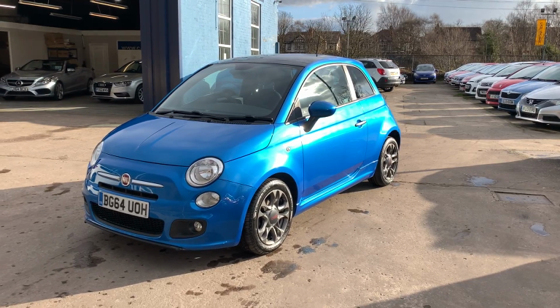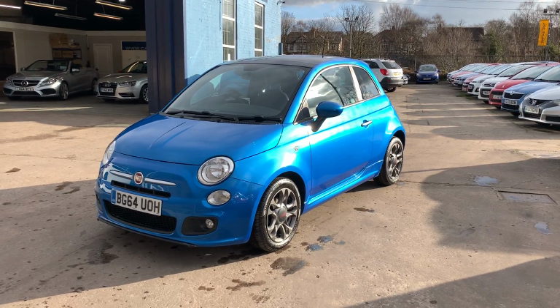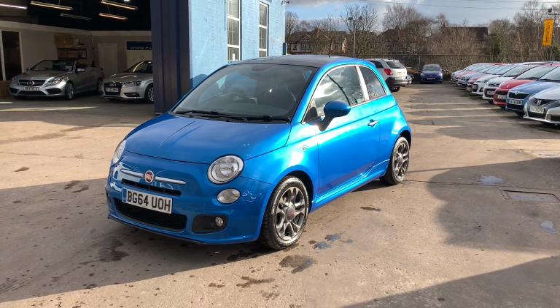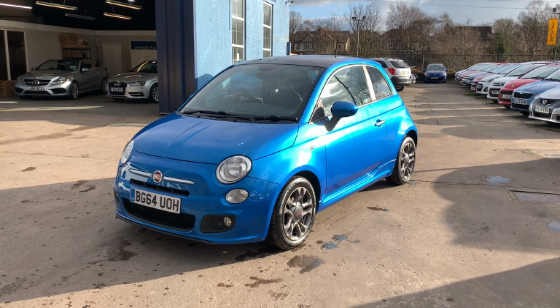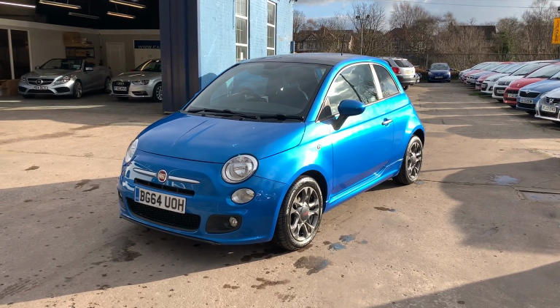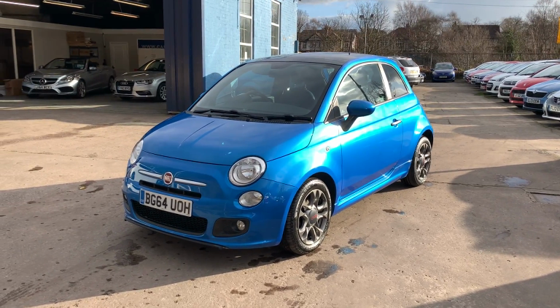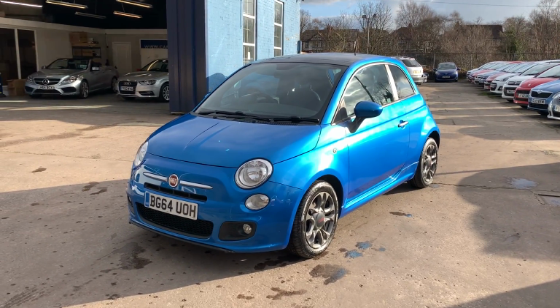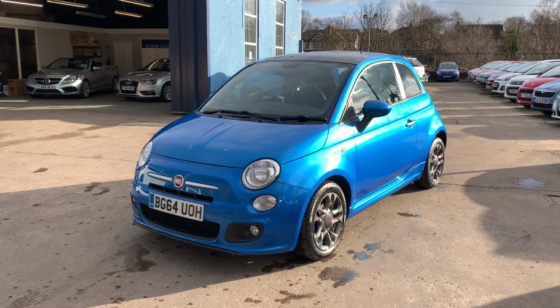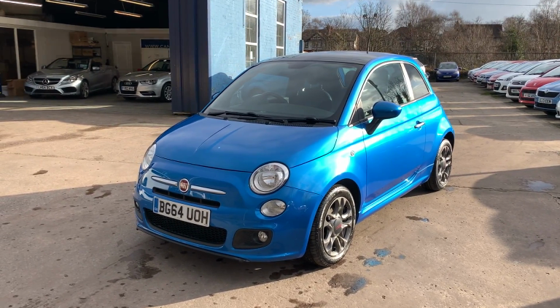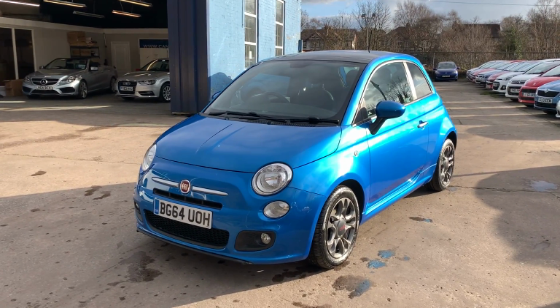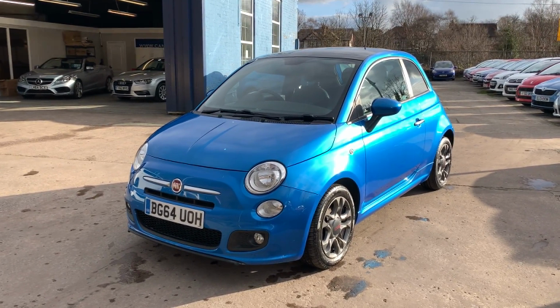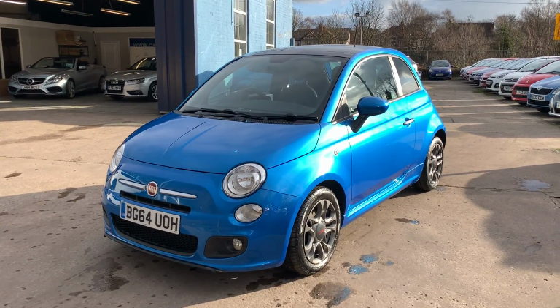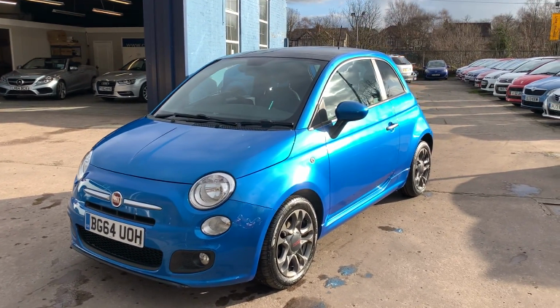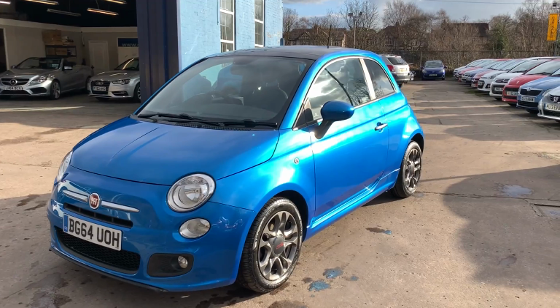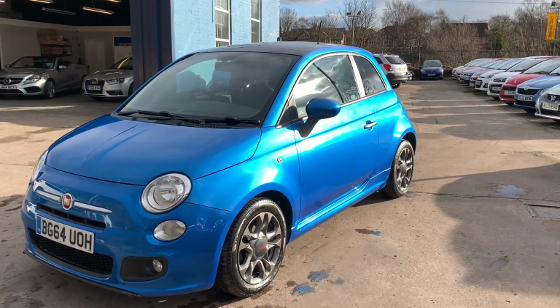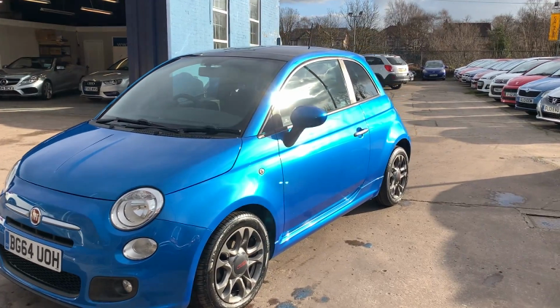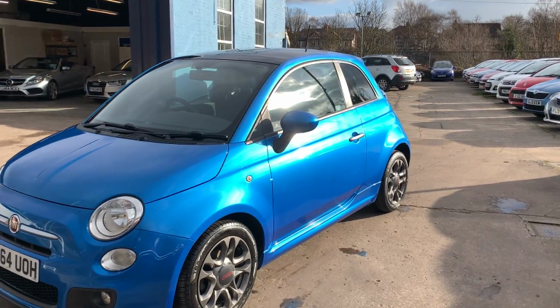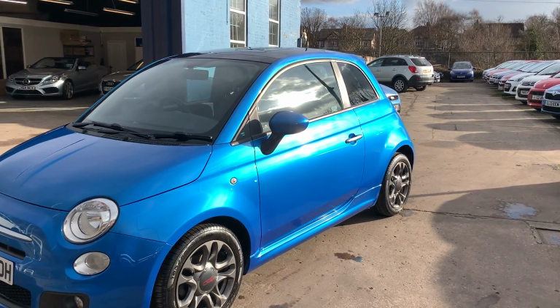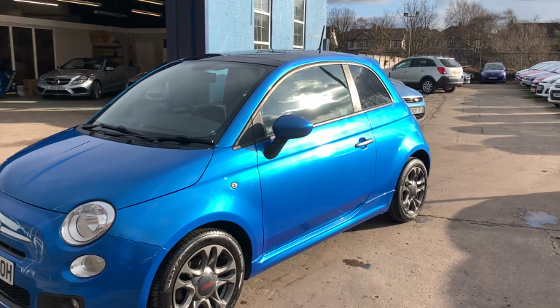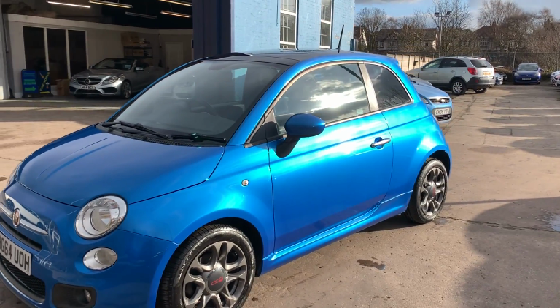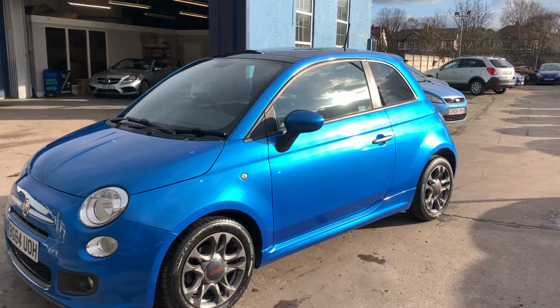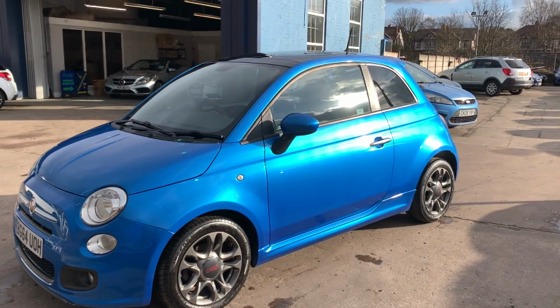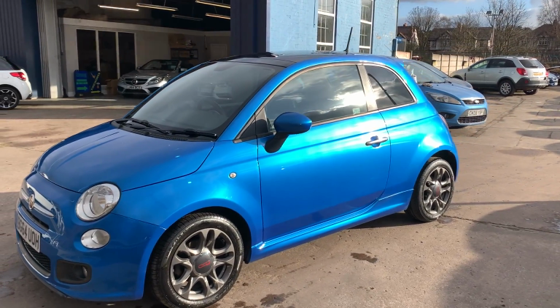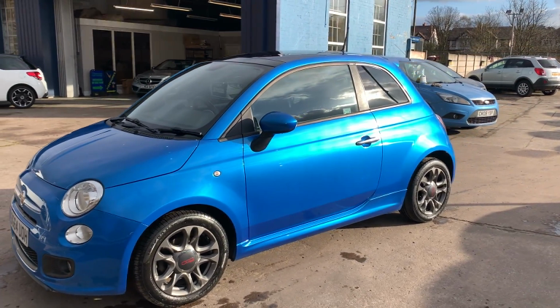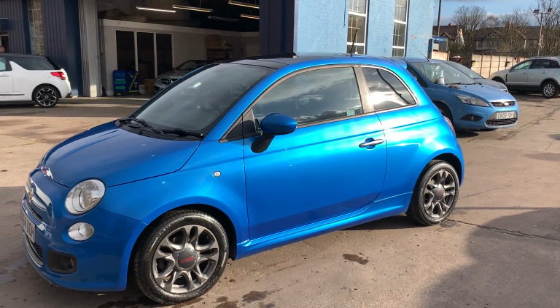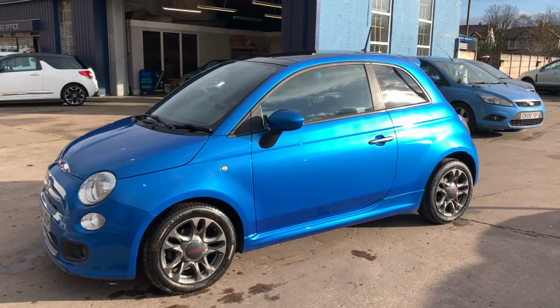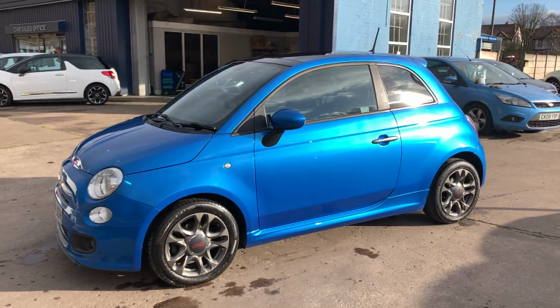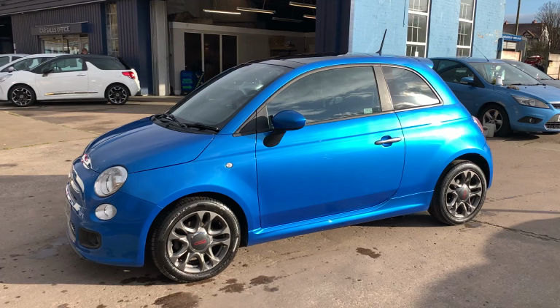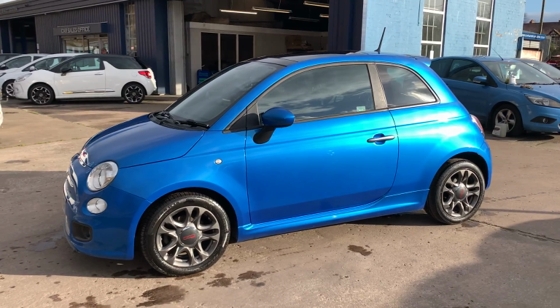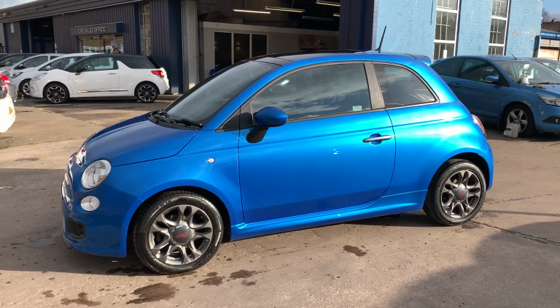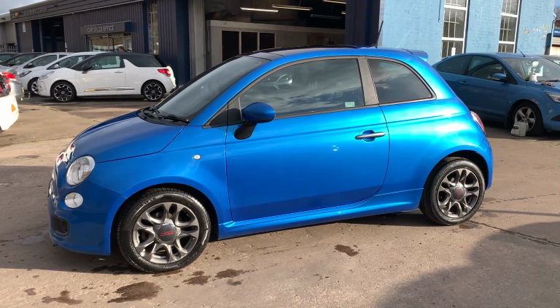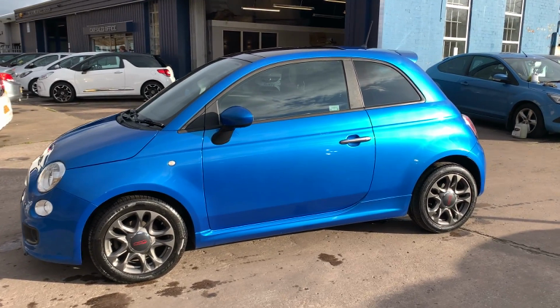Welcome to Cantilever Car Centre. I'm here today with a Fiat 500 TwinAir, registered 2014 on a 64 plate. This car is in a metallic blue and has a 900cc petrol engine.